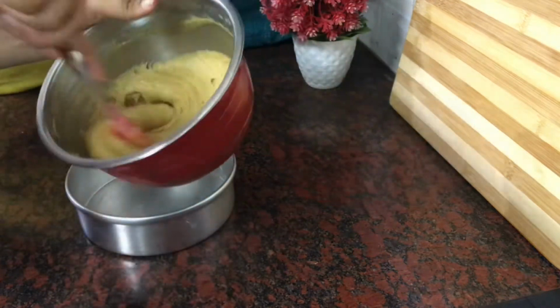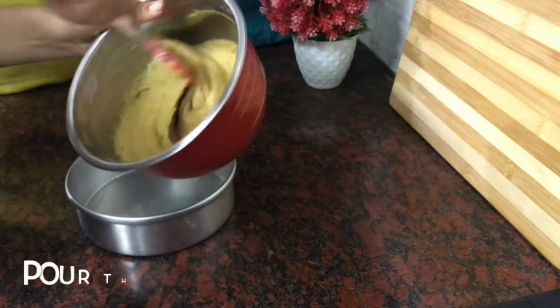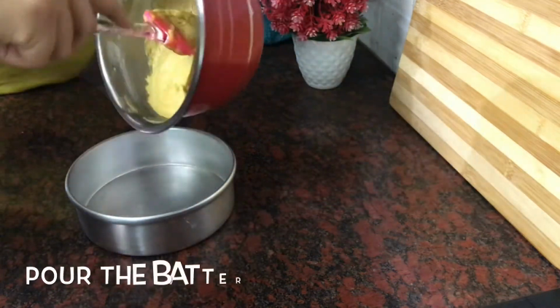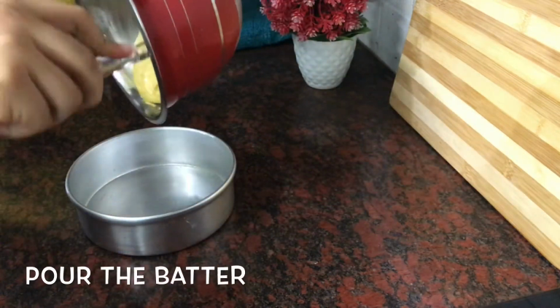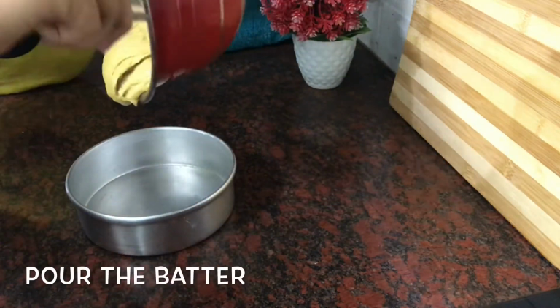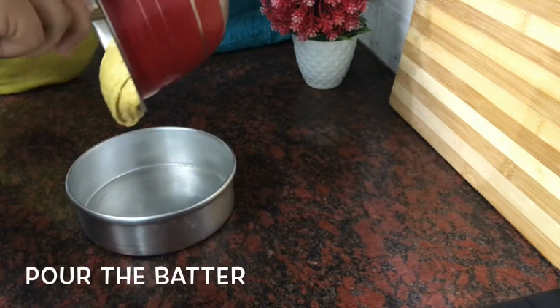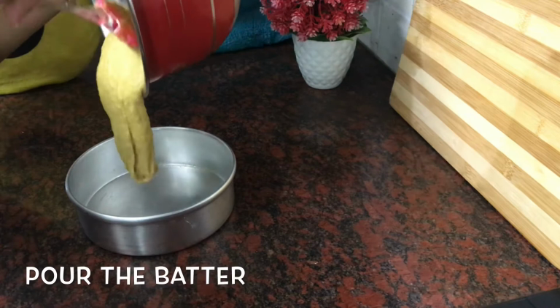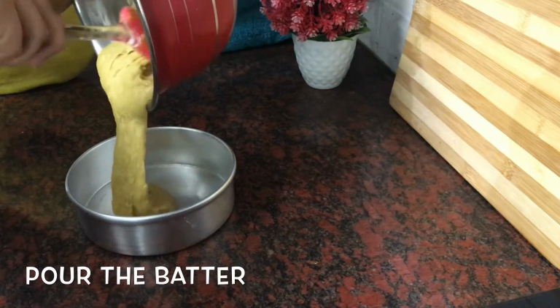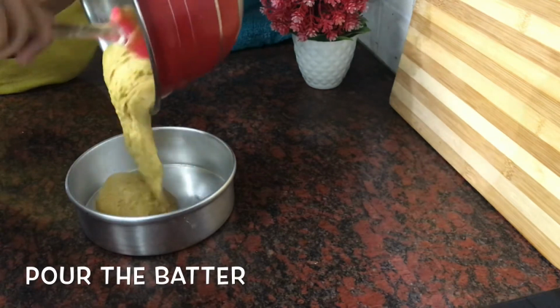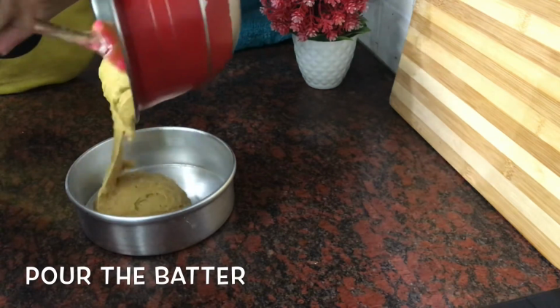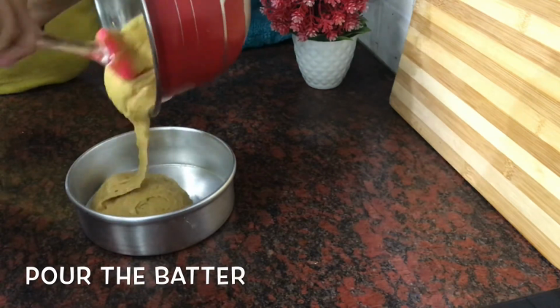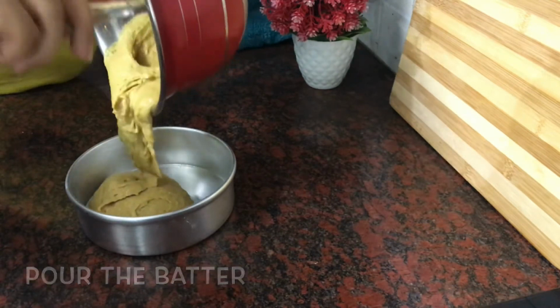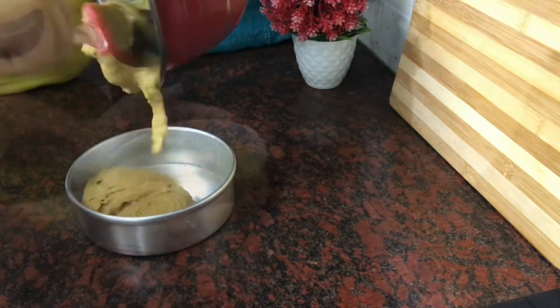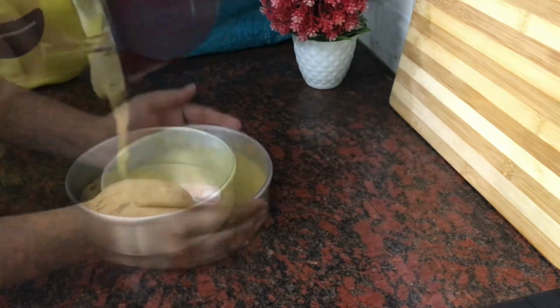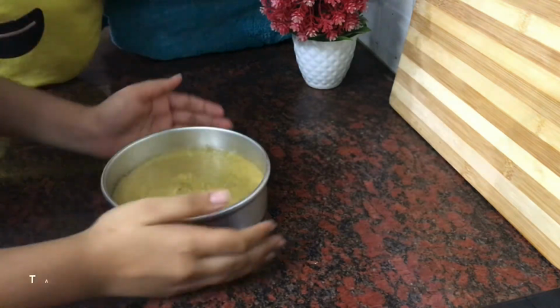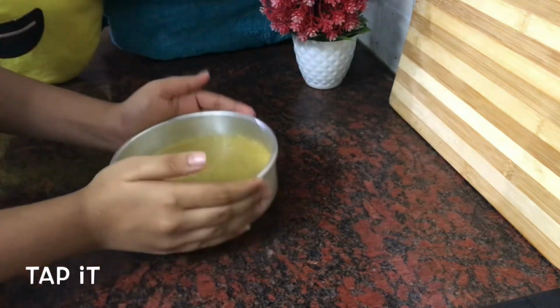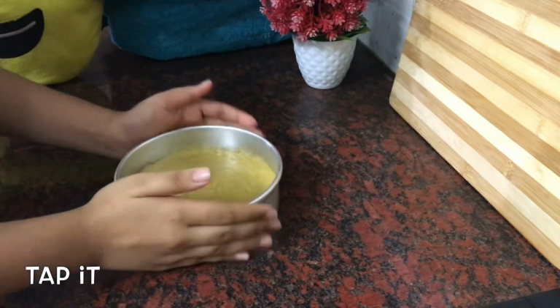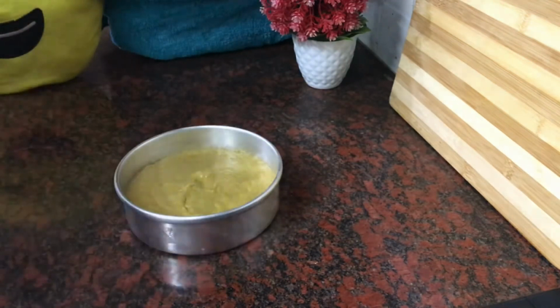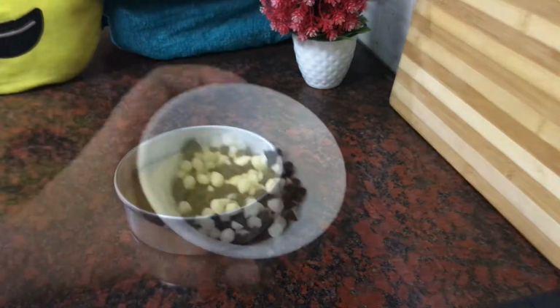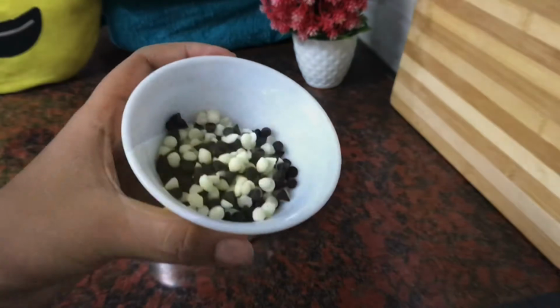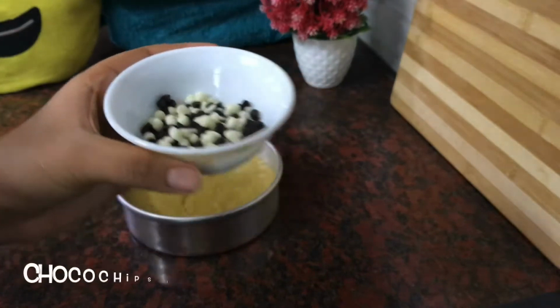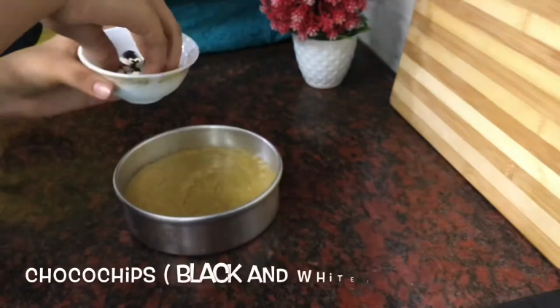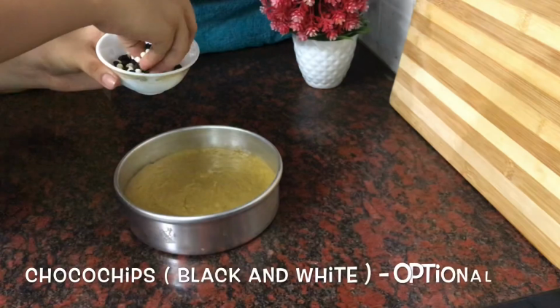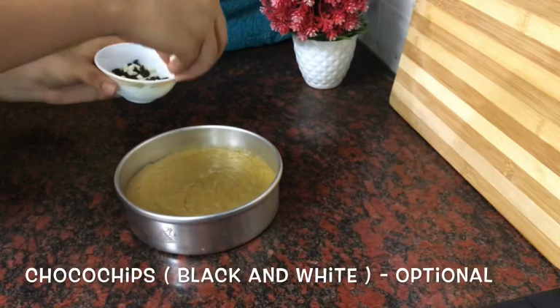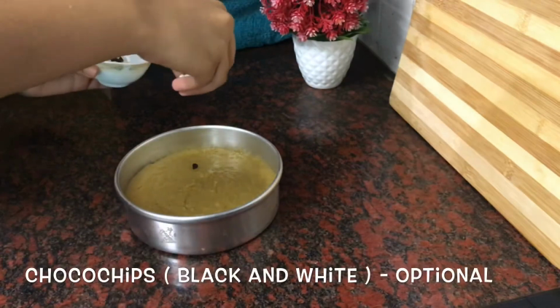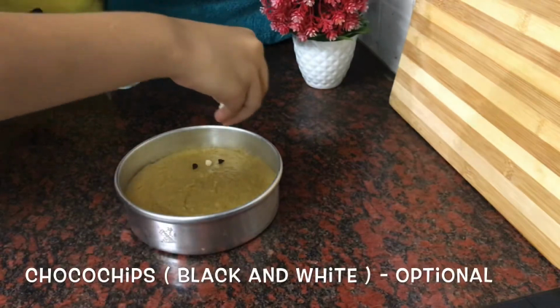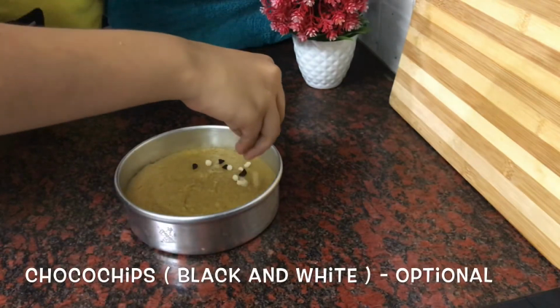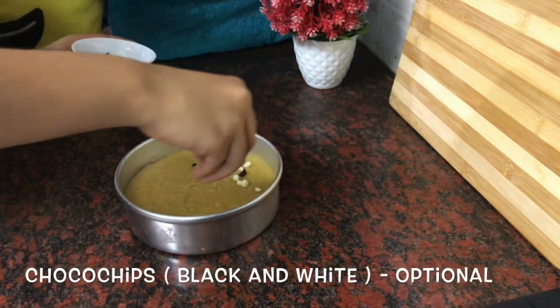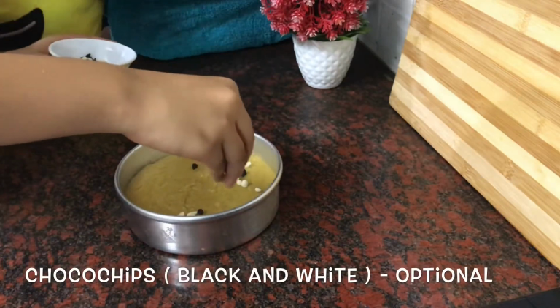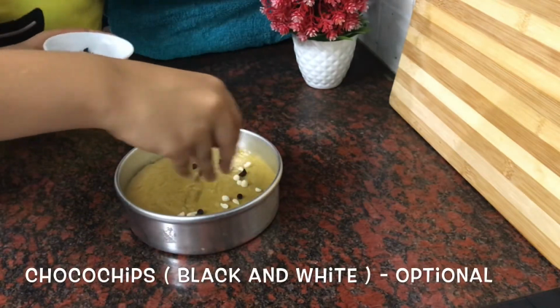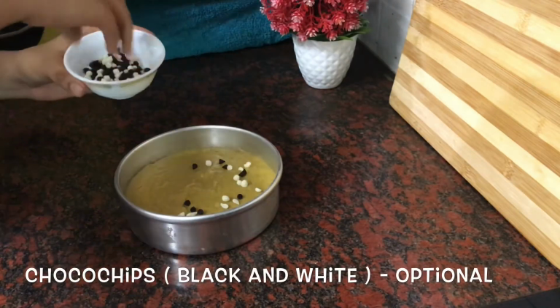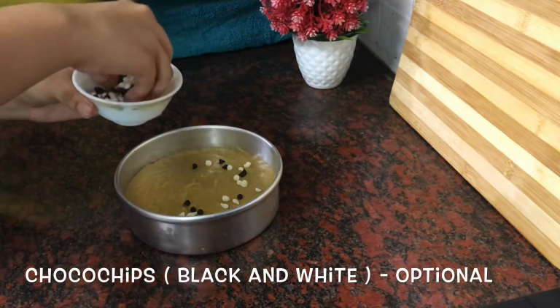Pour the batter into the mold and tap it. On the top, add choco chips — black and white. This is optional; you can also add dry fruits.